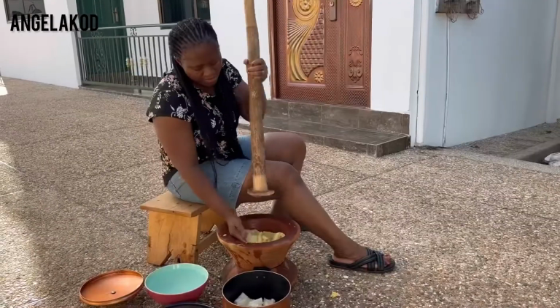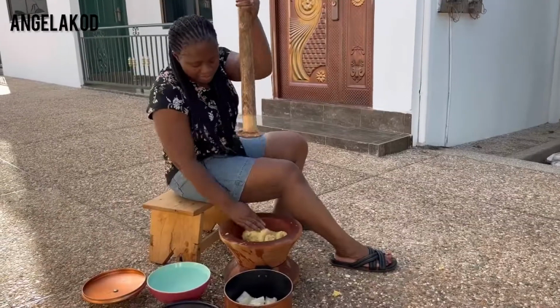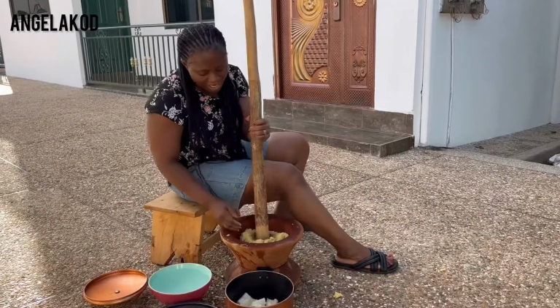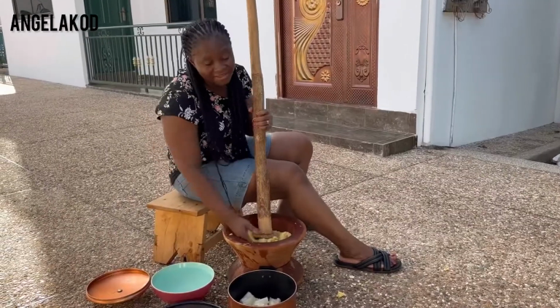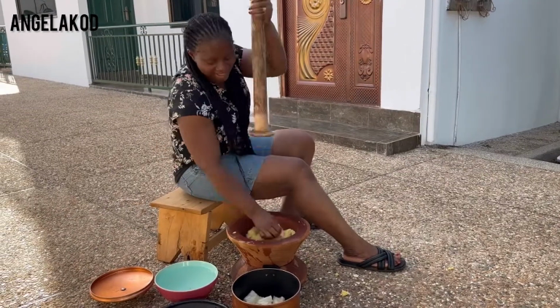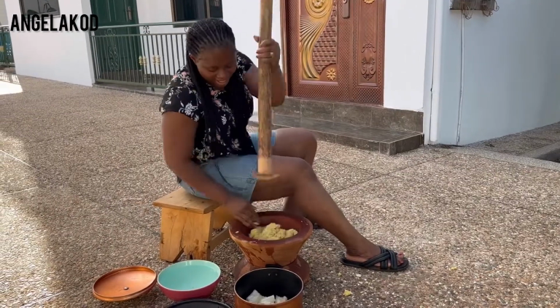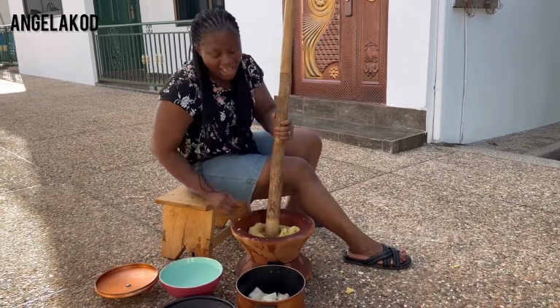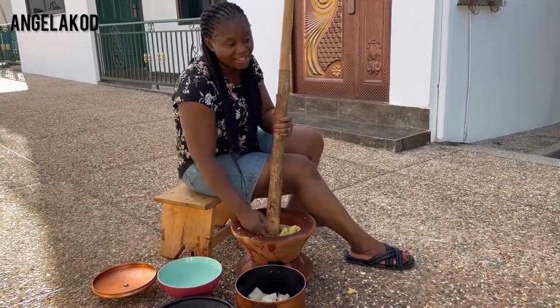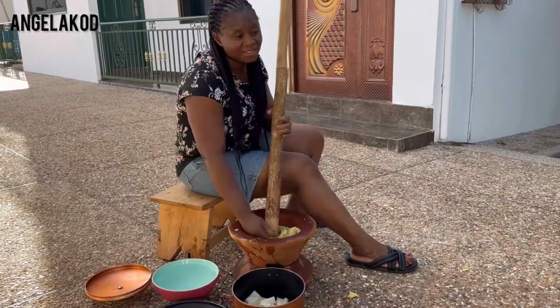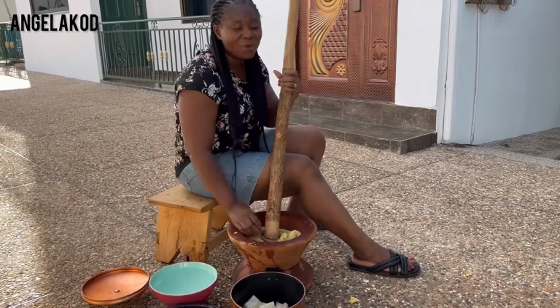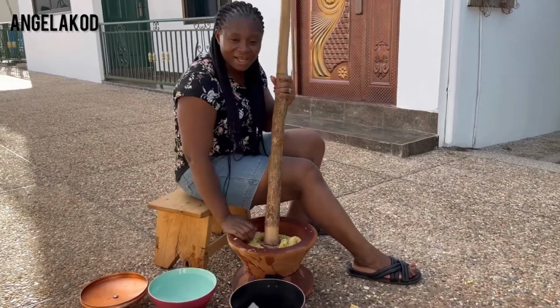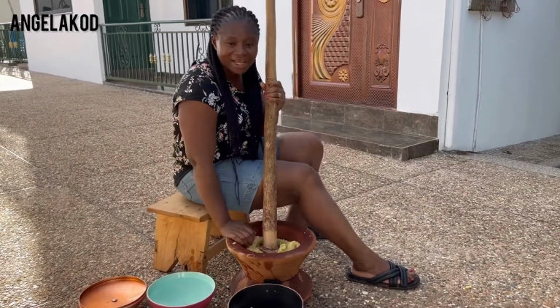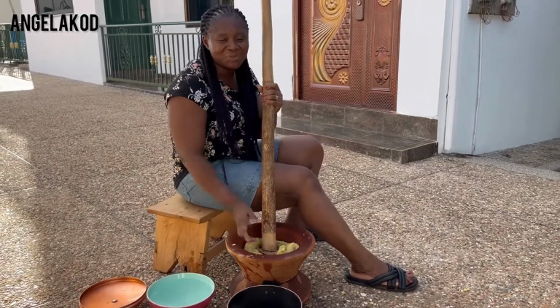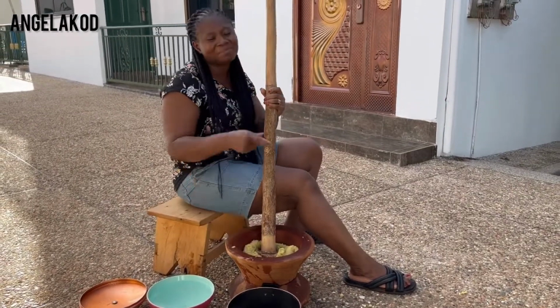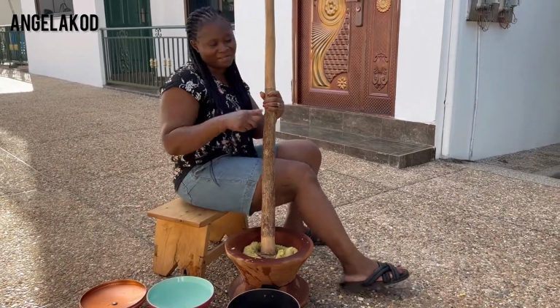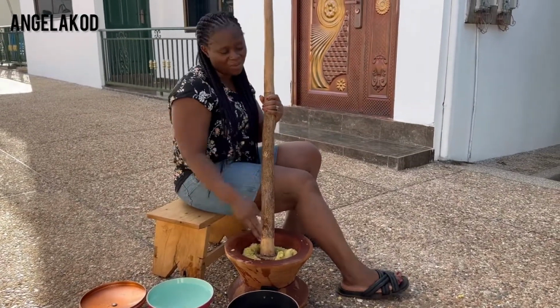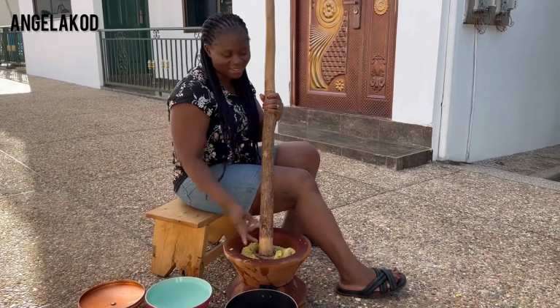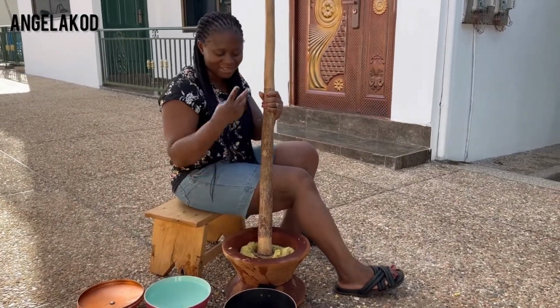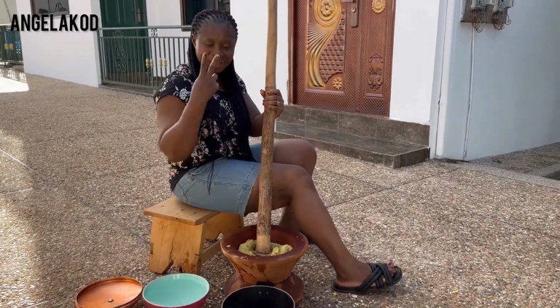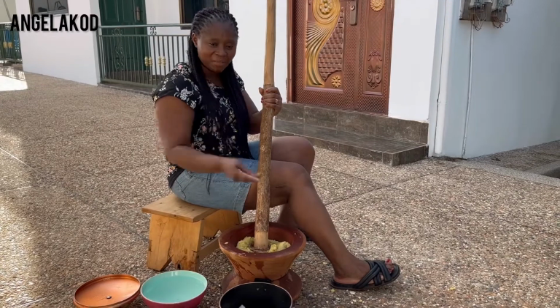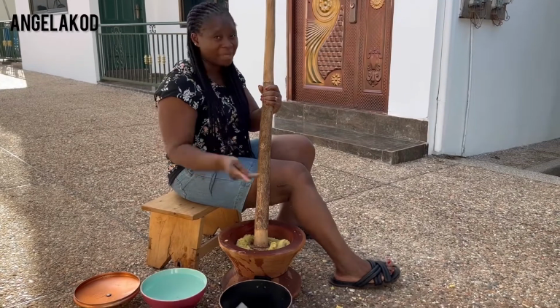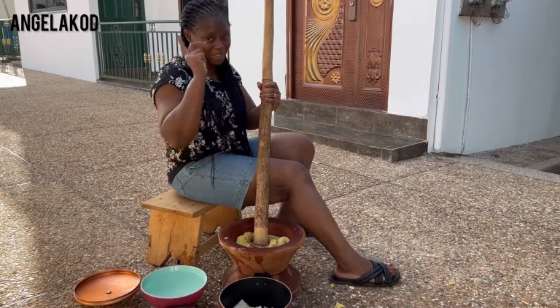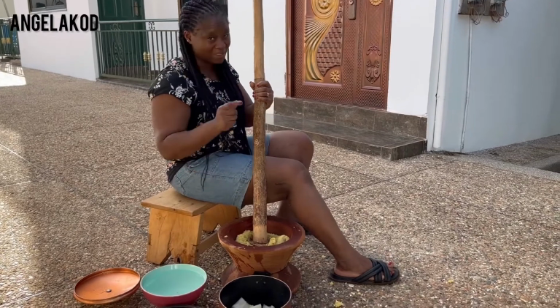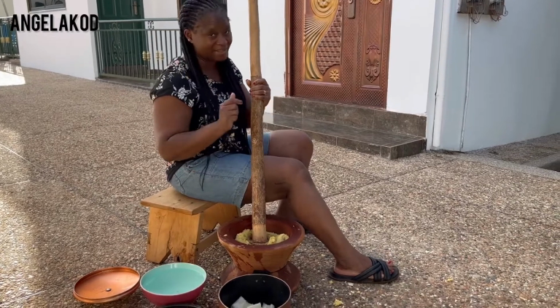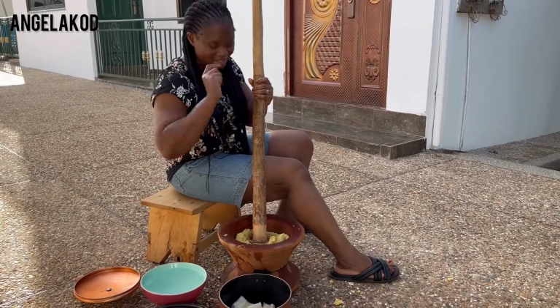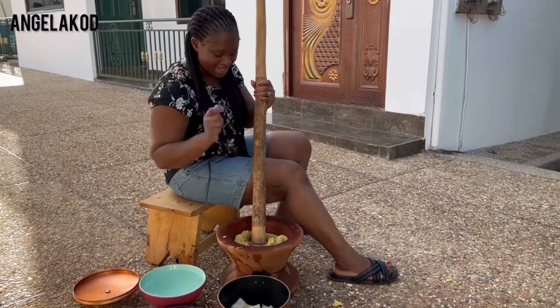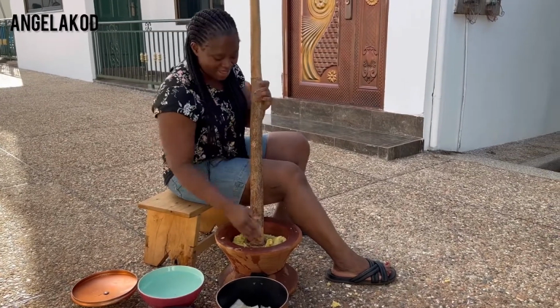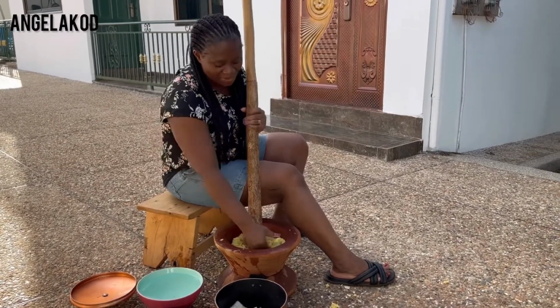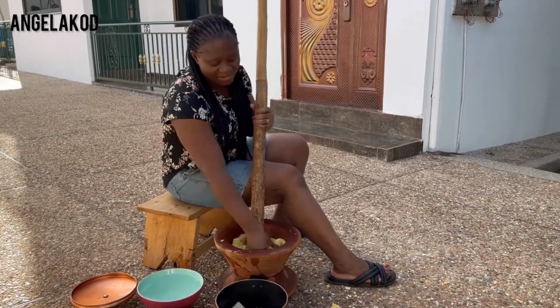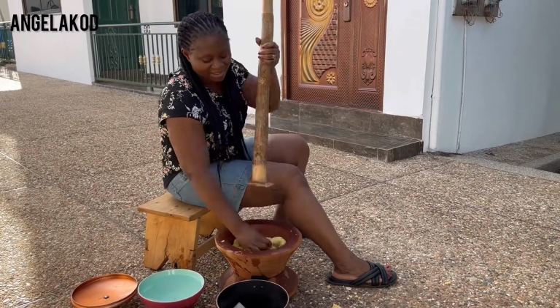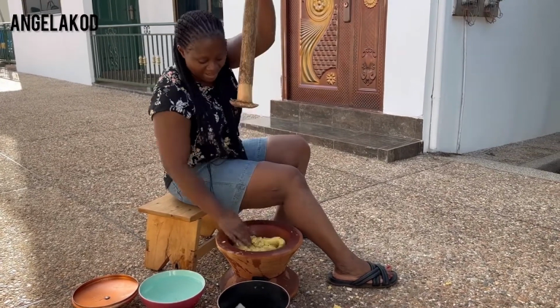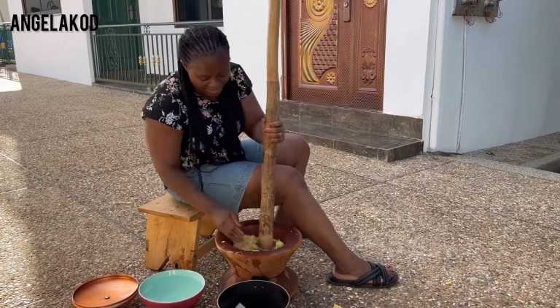So guys, I'm doing it myself because it's just me and my daughters, so let's make it work!